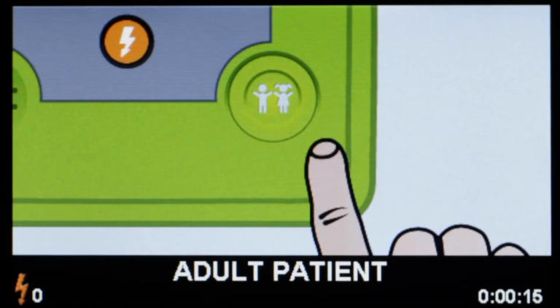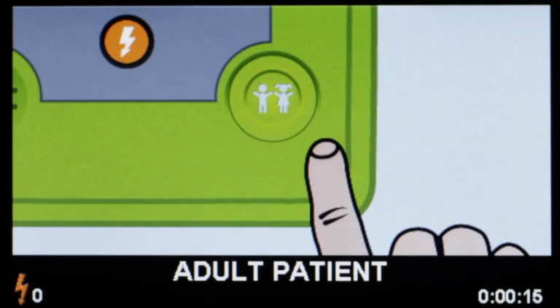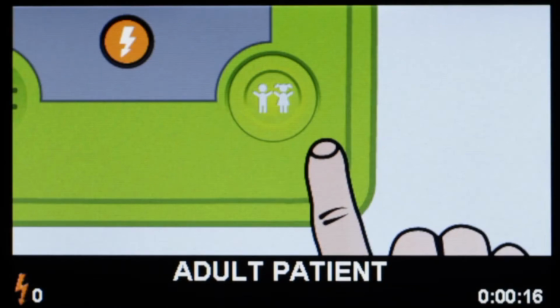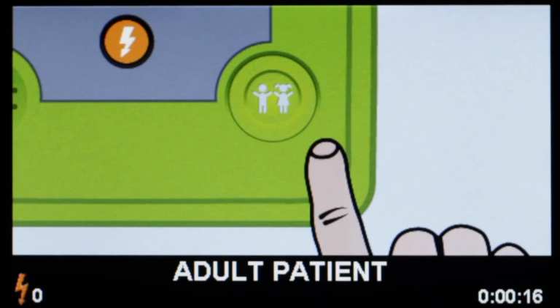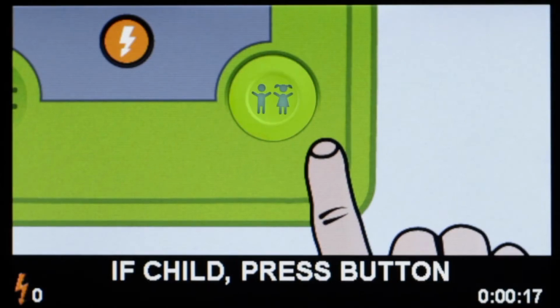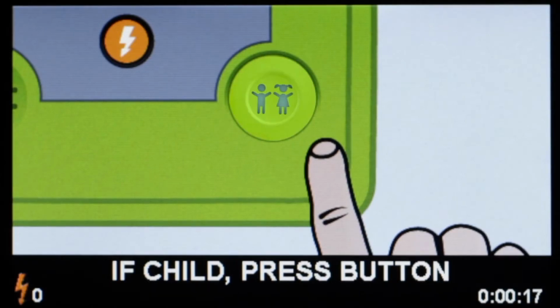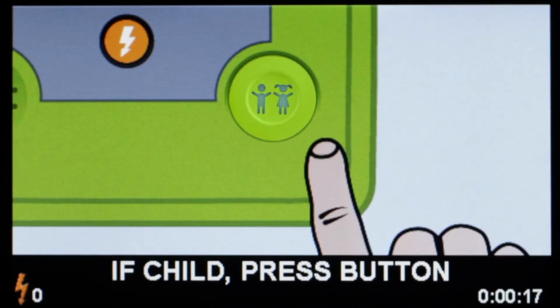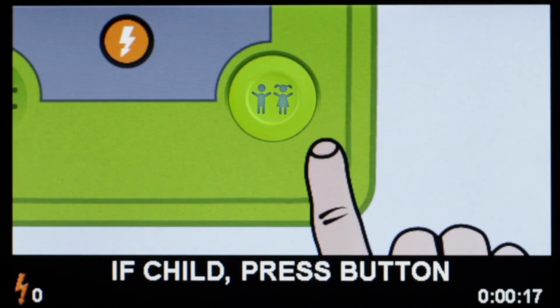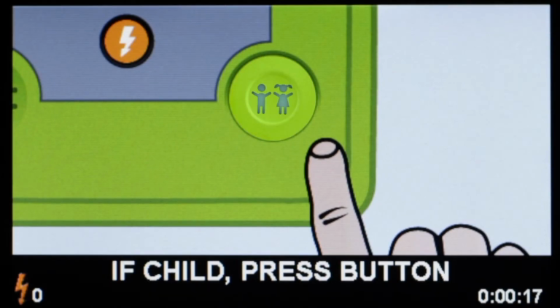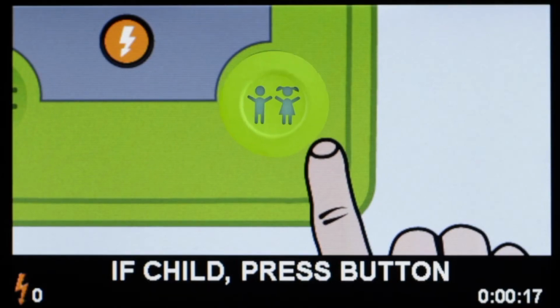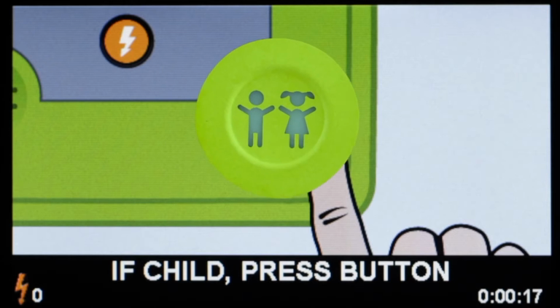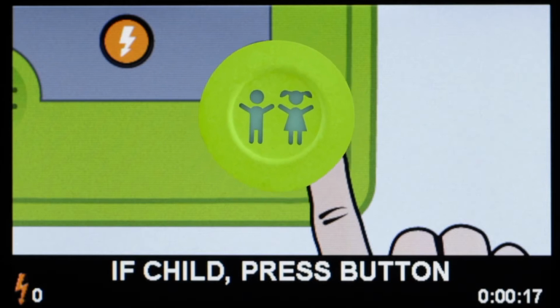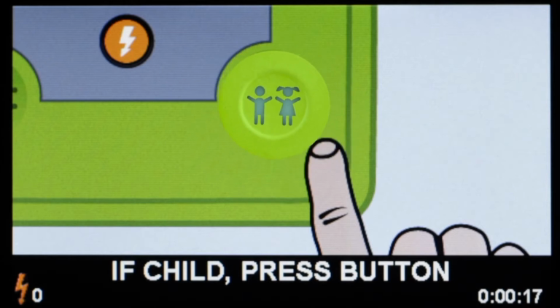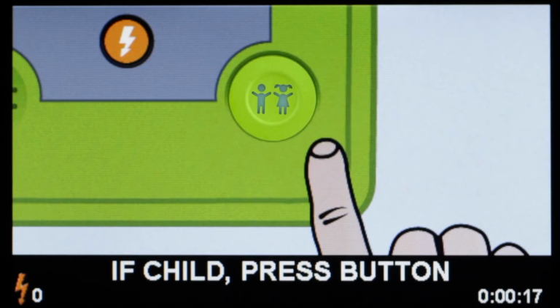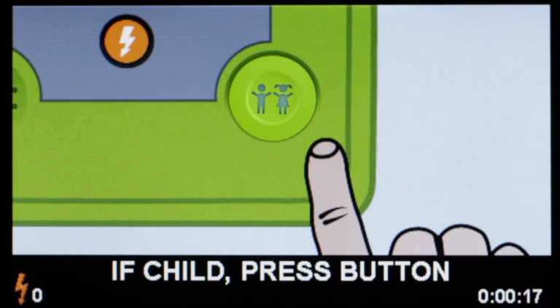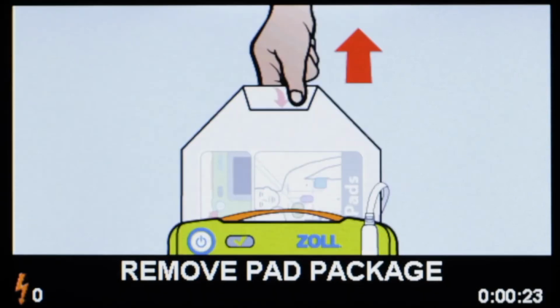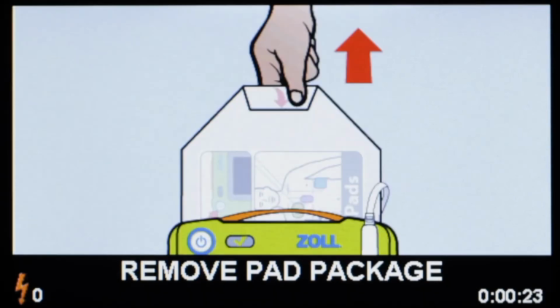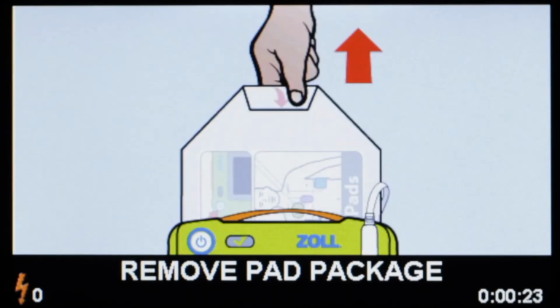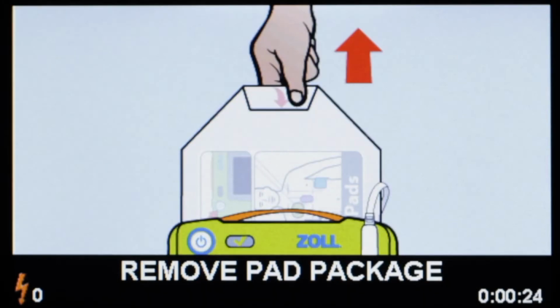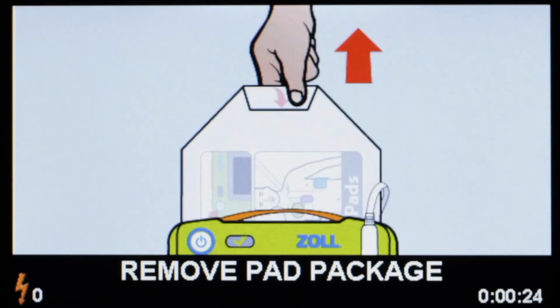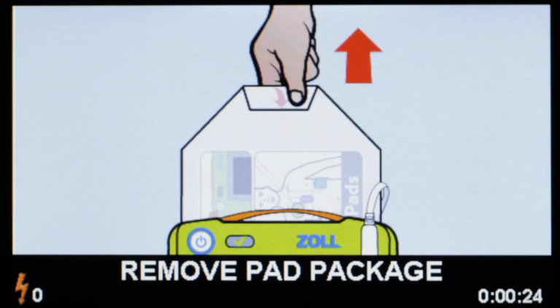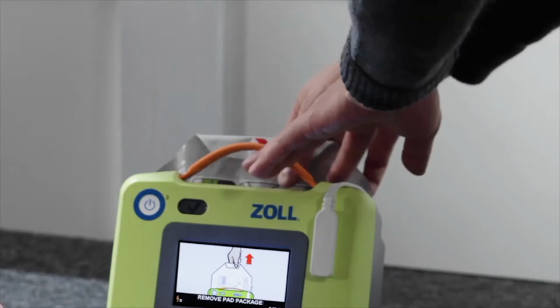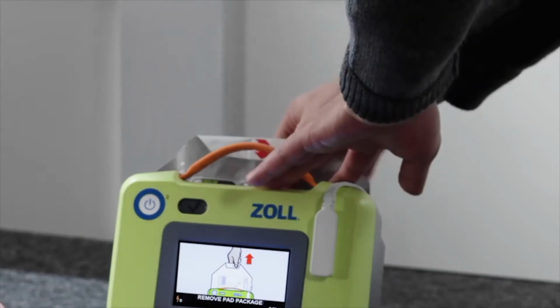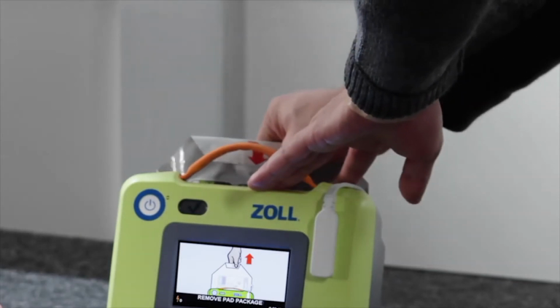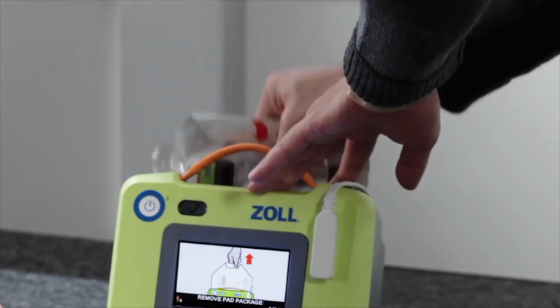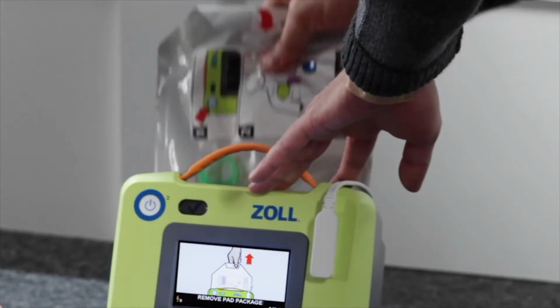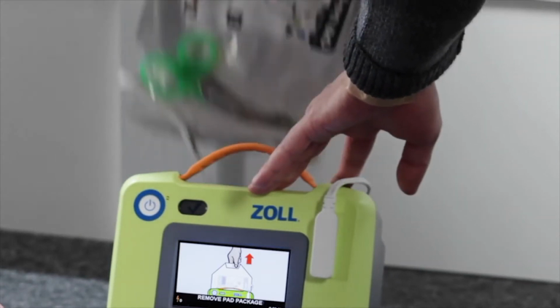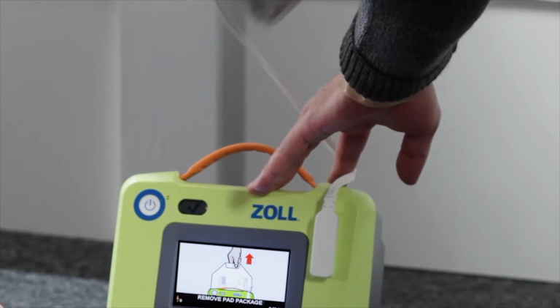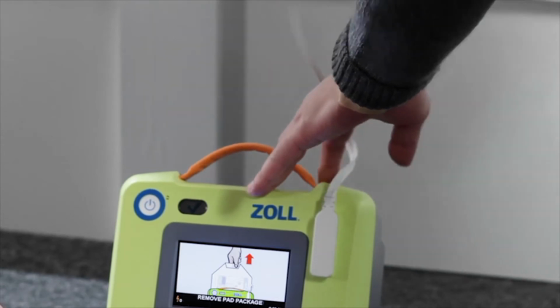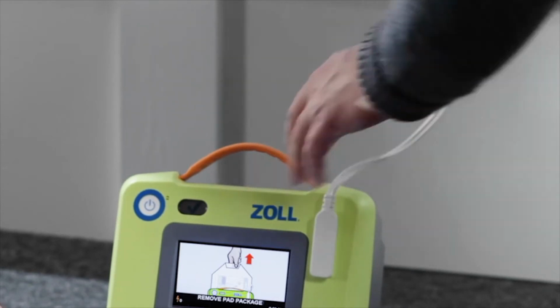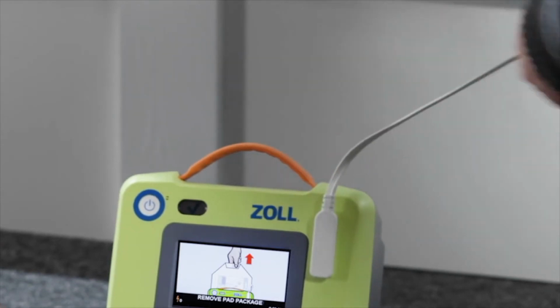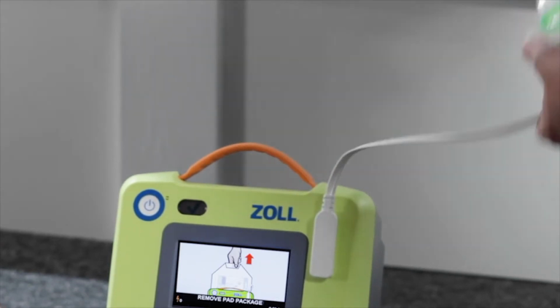Adult patient selected. If patient is a child, press the Child button. Remove pad package. It is that easy to use — it guides the rescuer through every step.